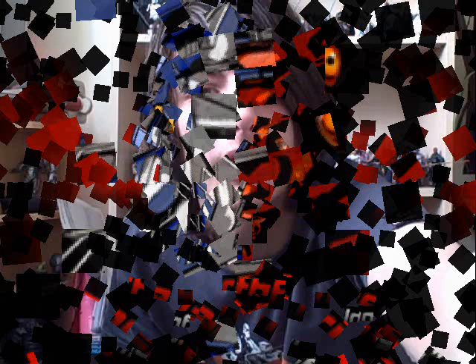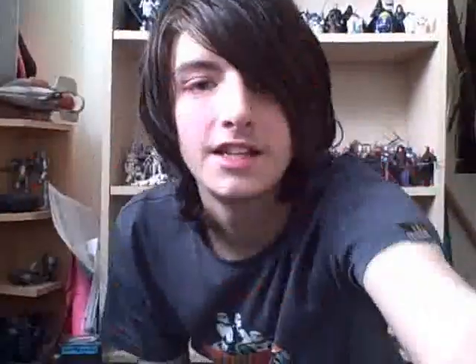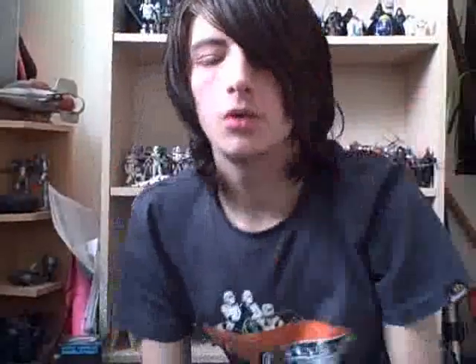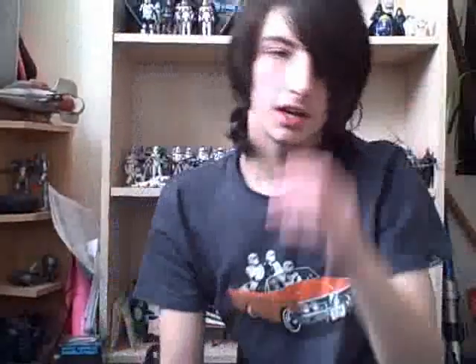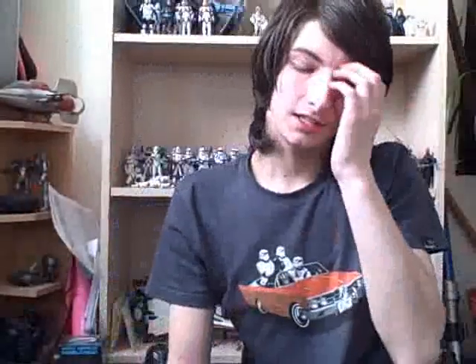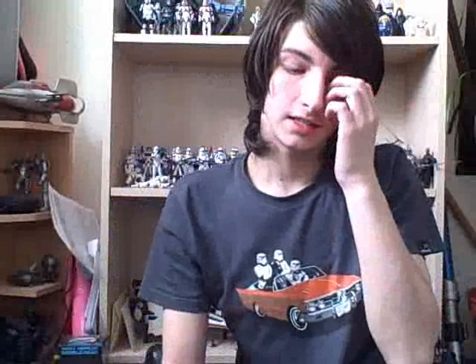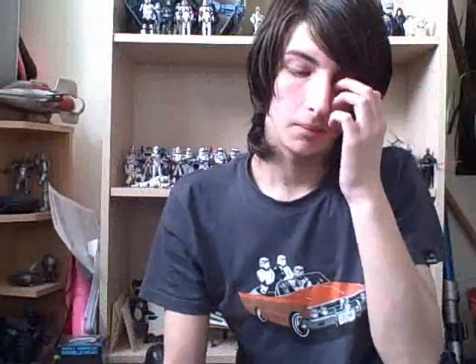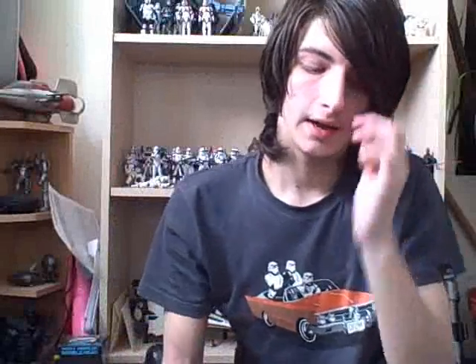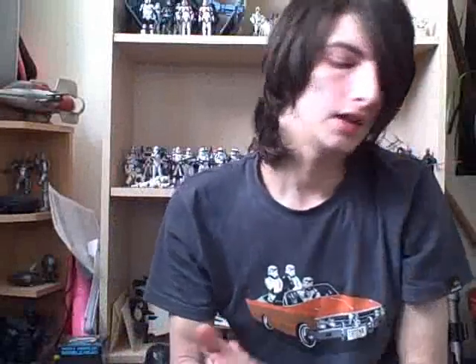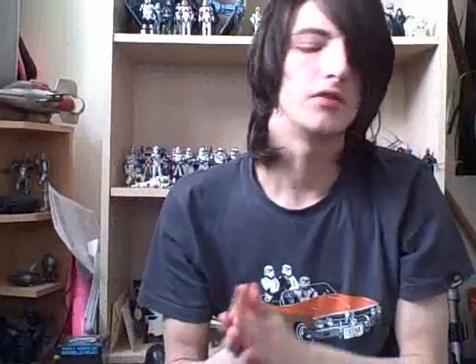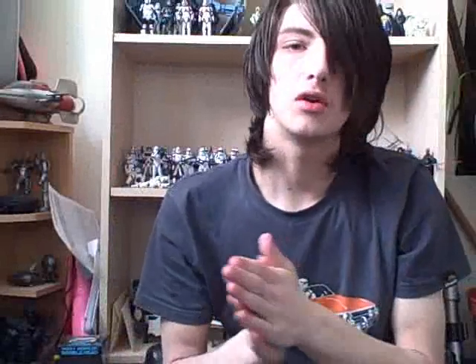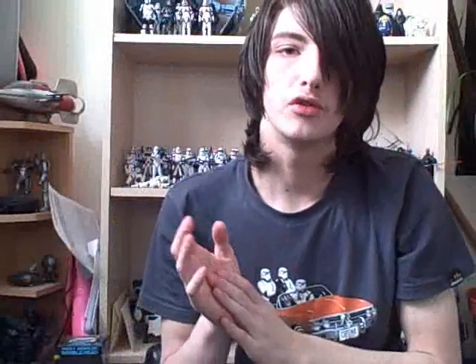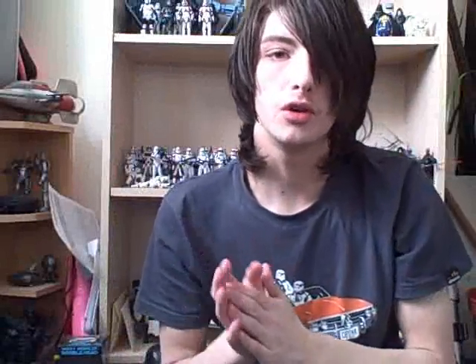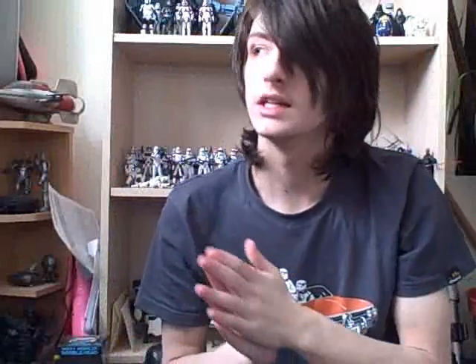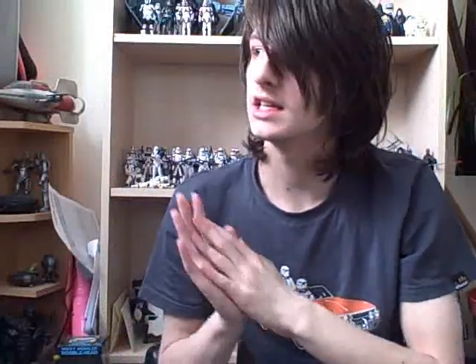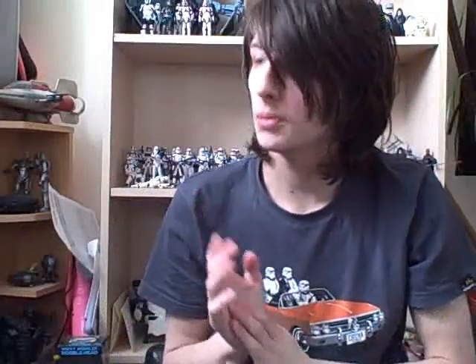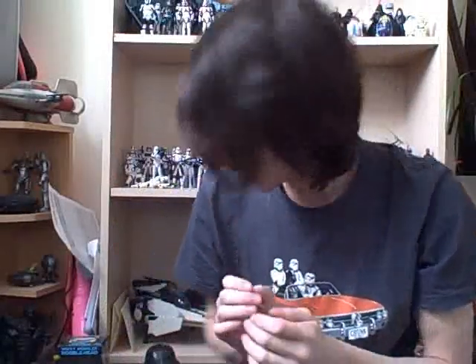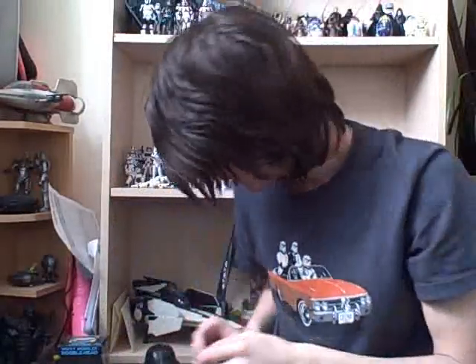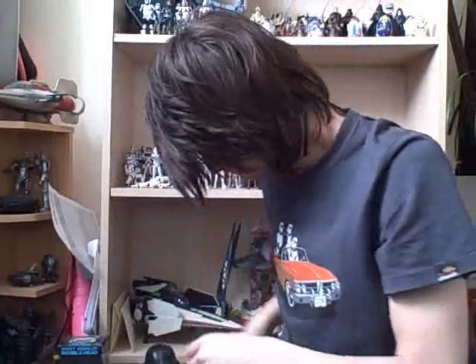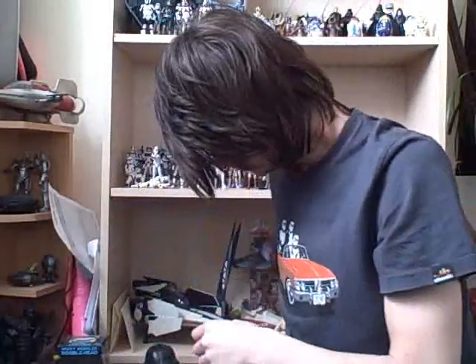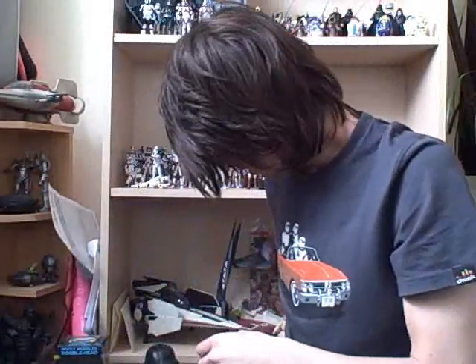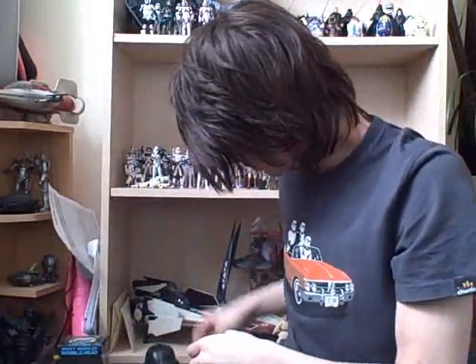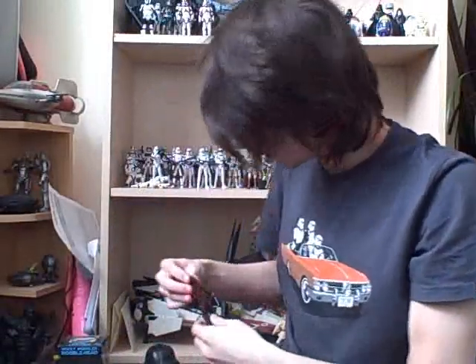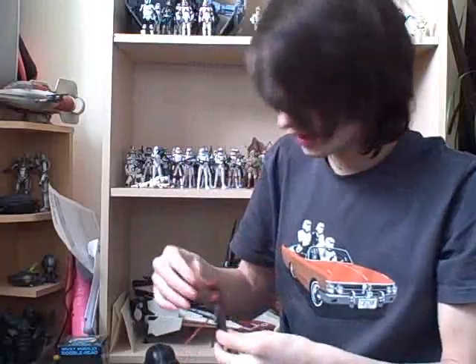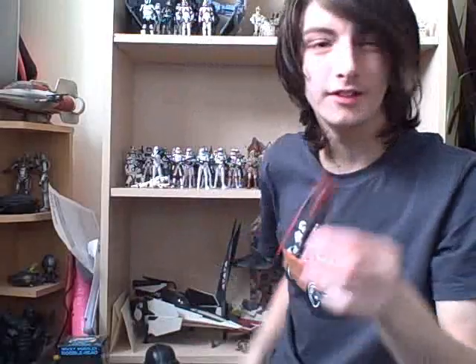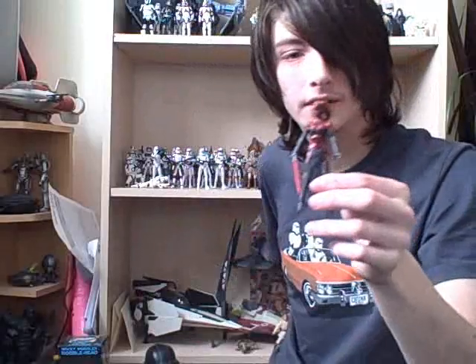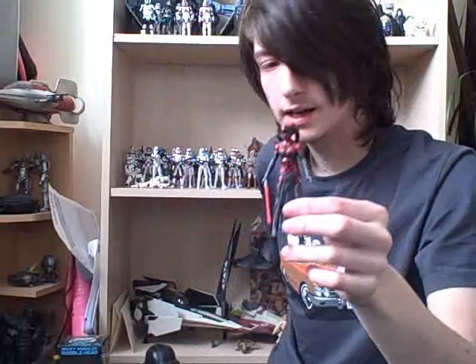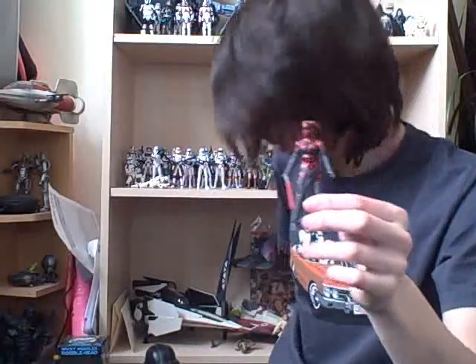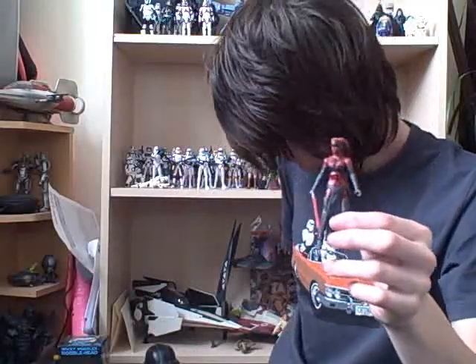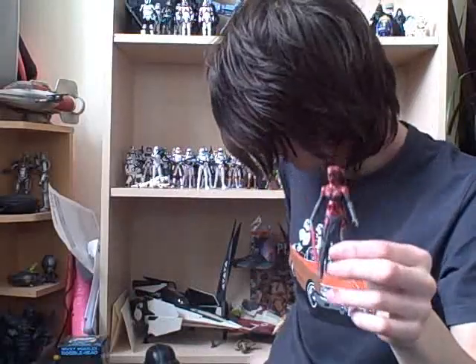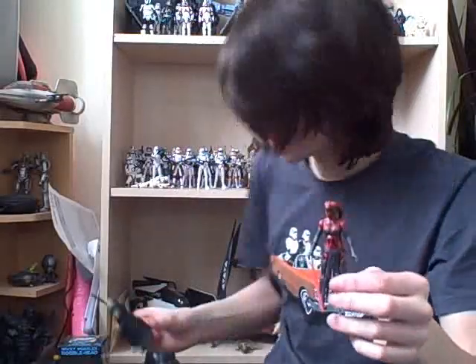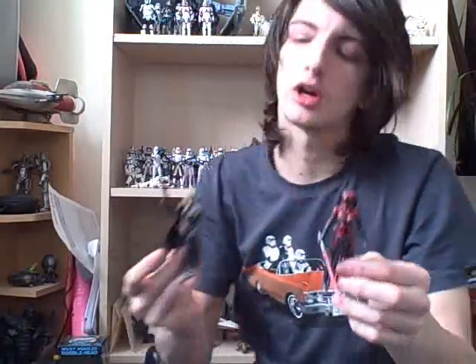Hey Star Wars guys, this time I have another video review for you. It's the comic pack Darth Talon and Cade Skywalker.